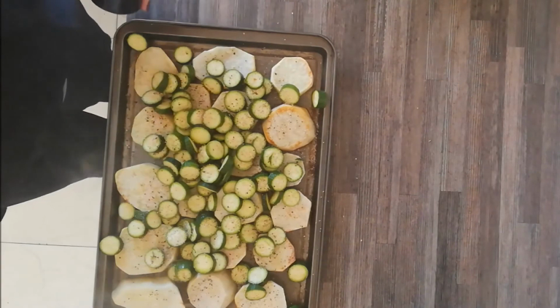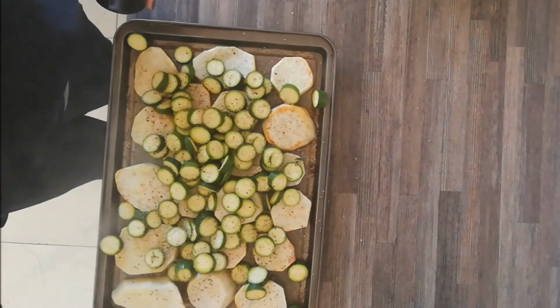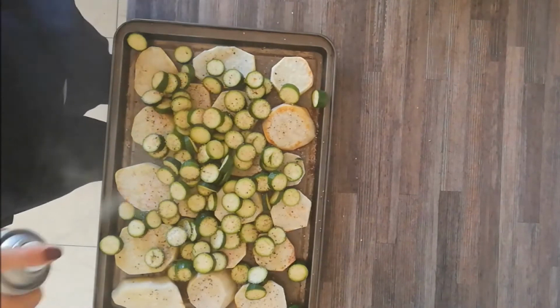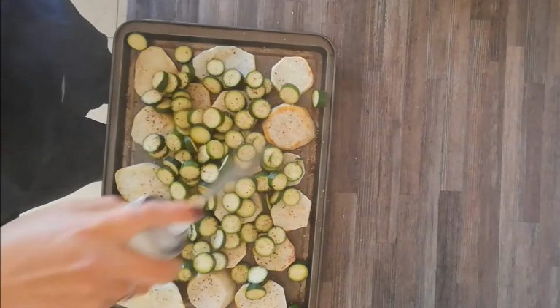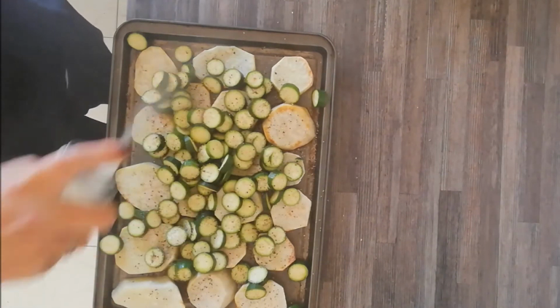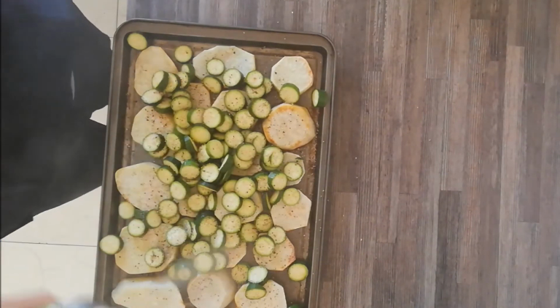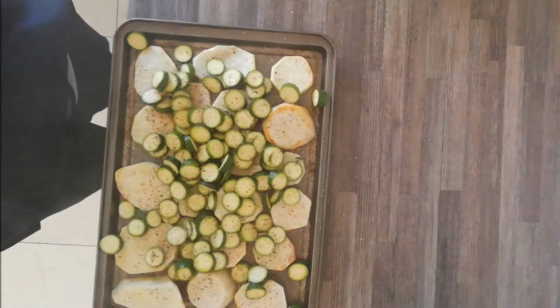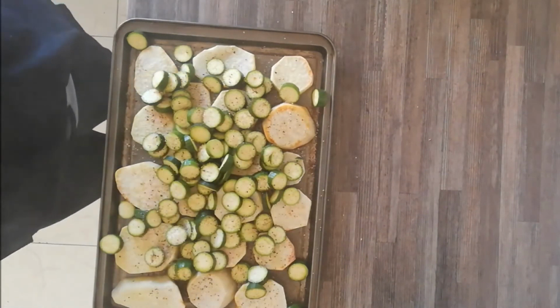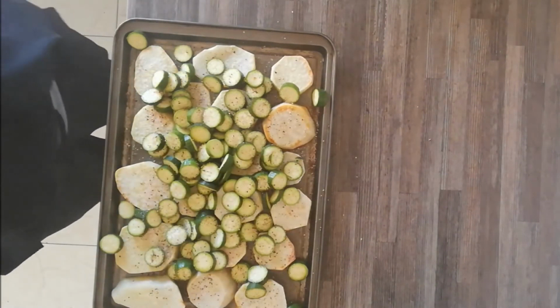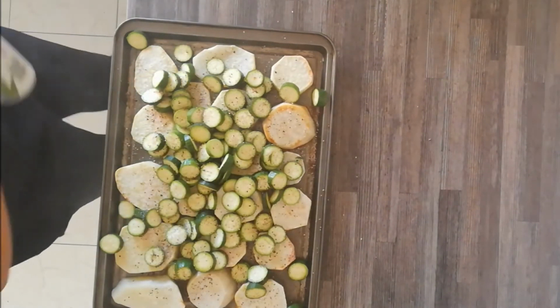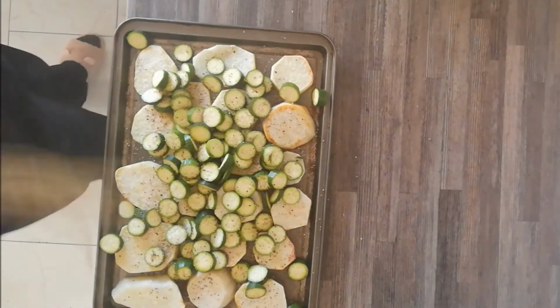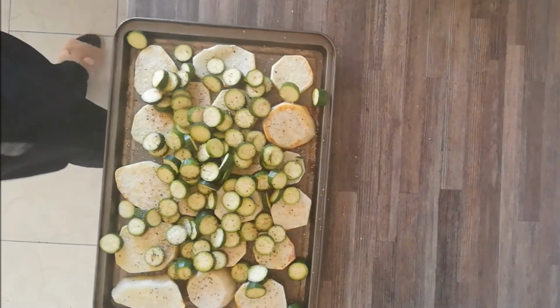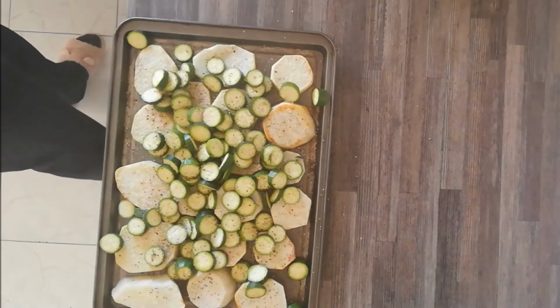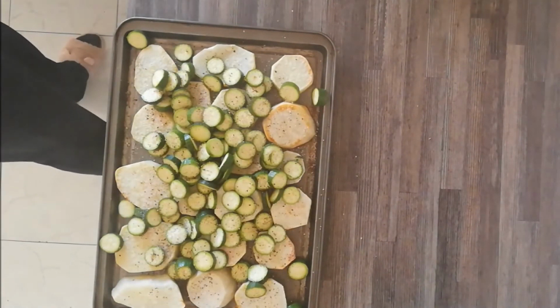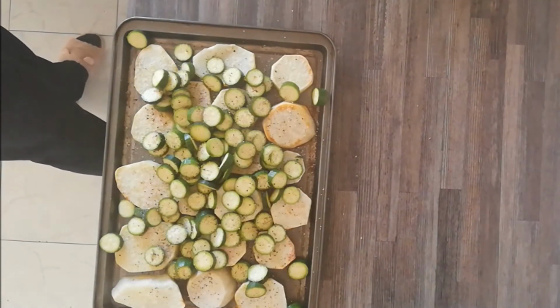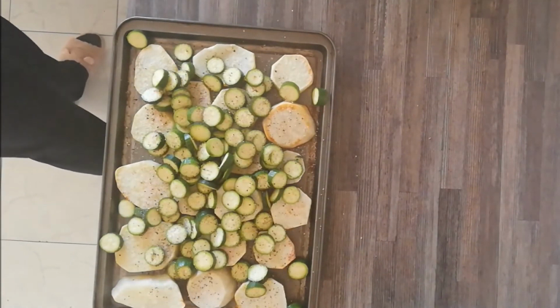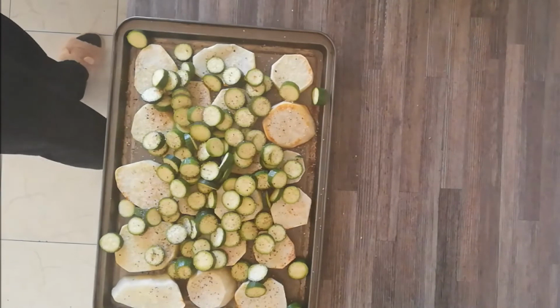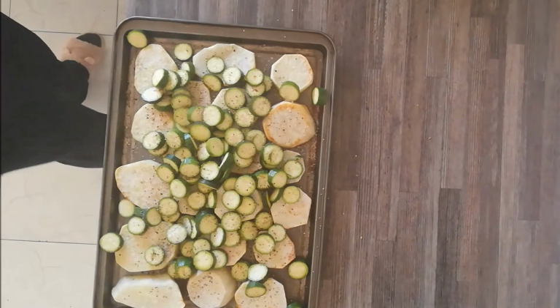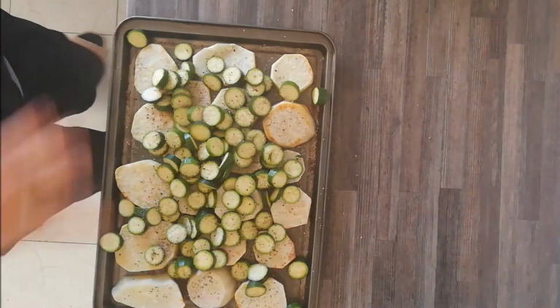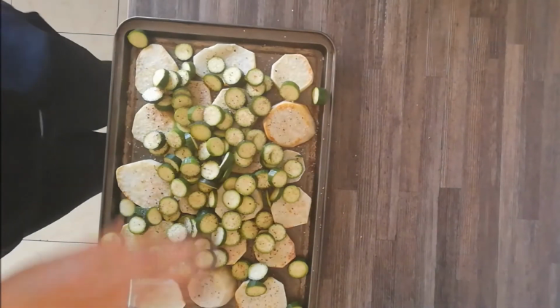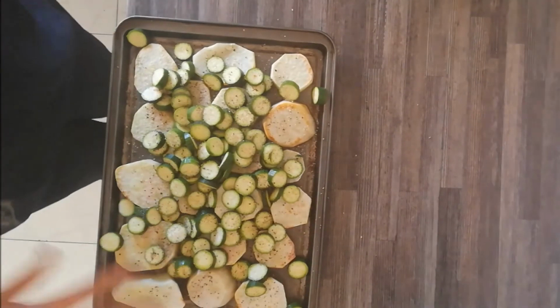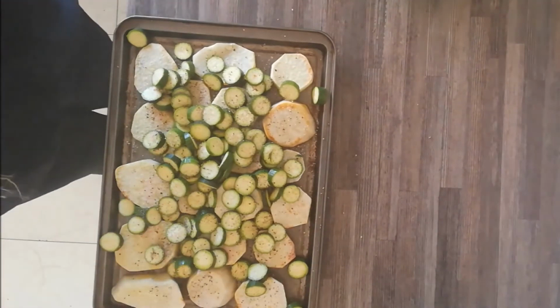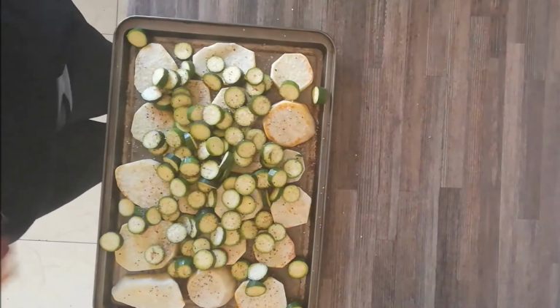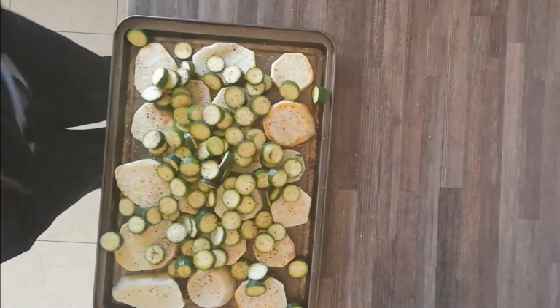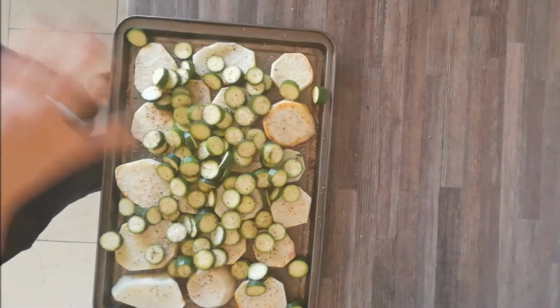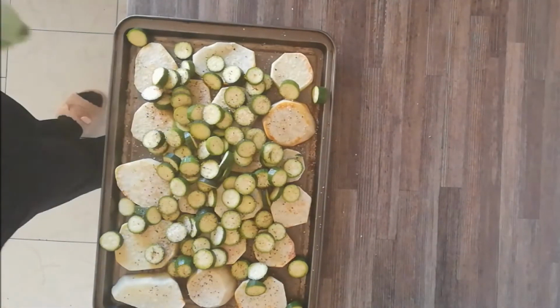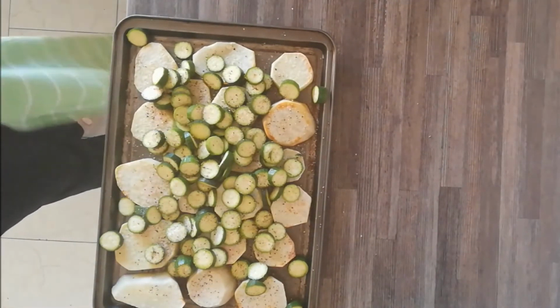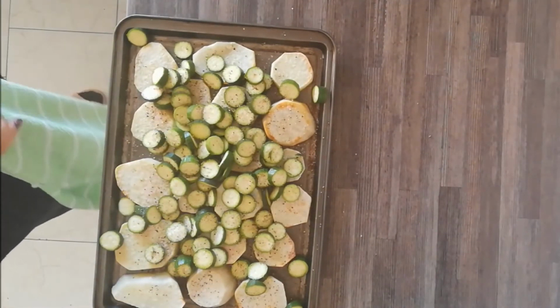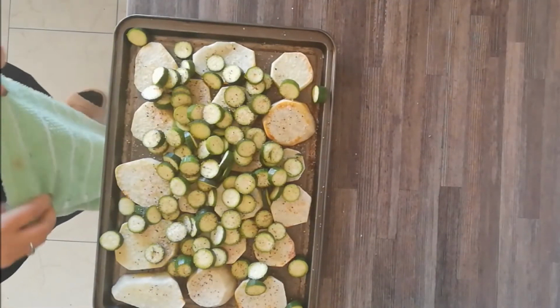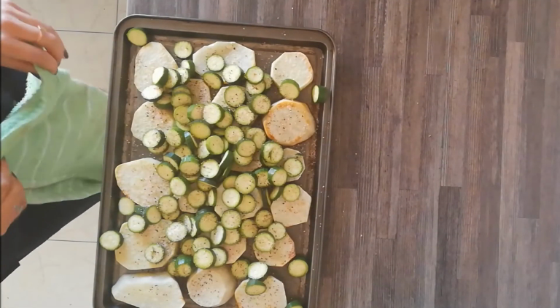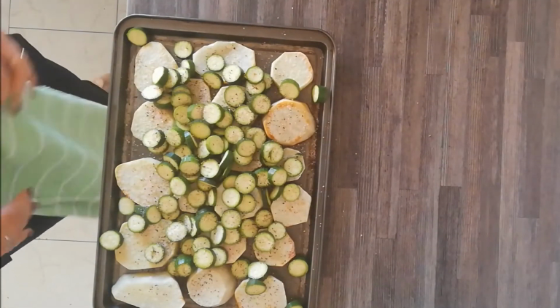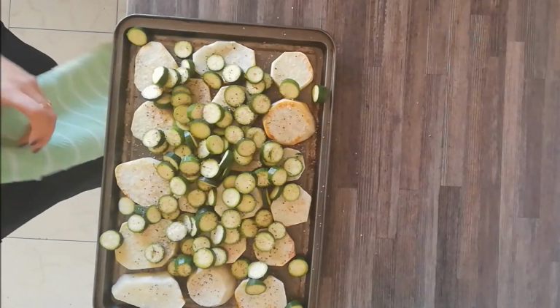I'm going to spray the top as well, instead of using oil and letting it pool, because the point is to get it to be dry and crispy. Then I put it in the oven for another 20 minutes.